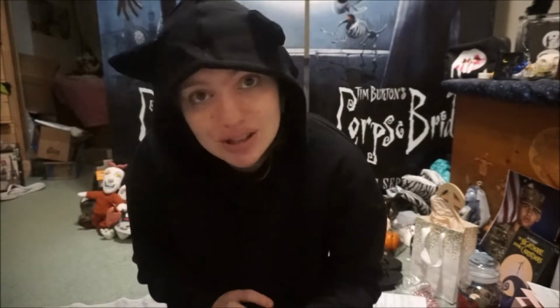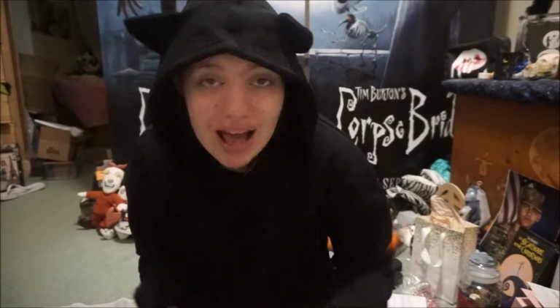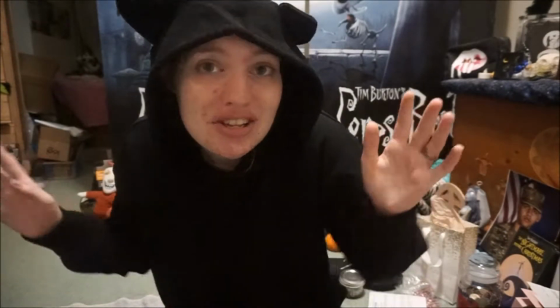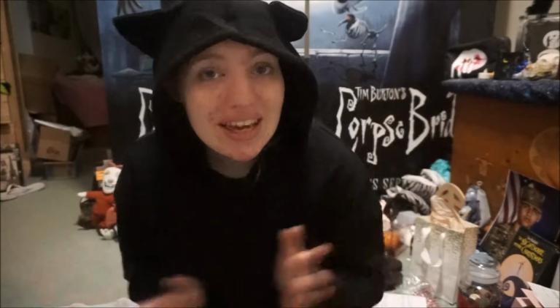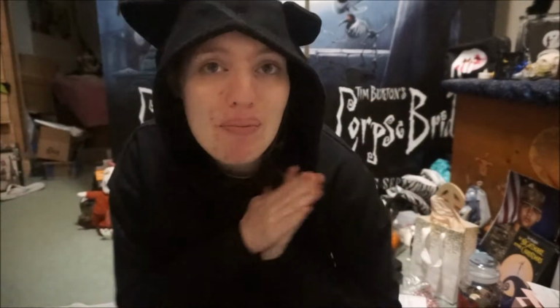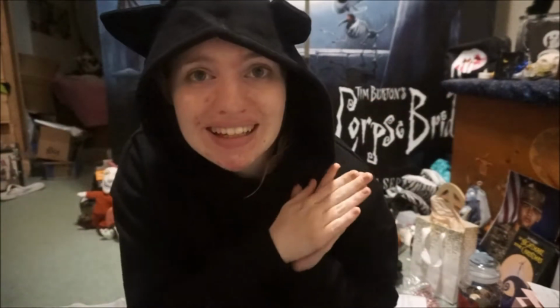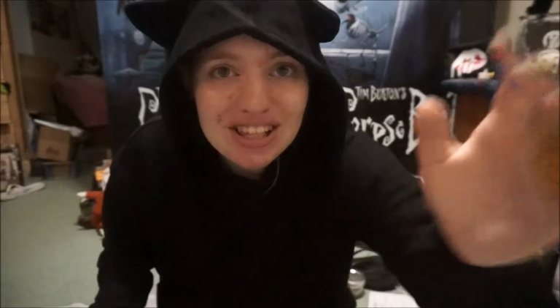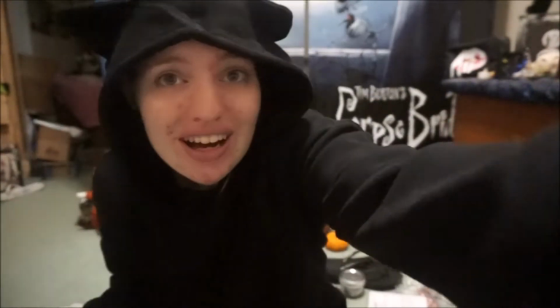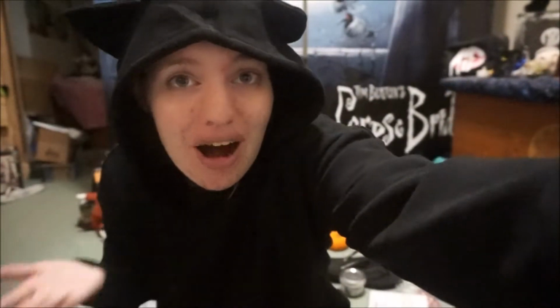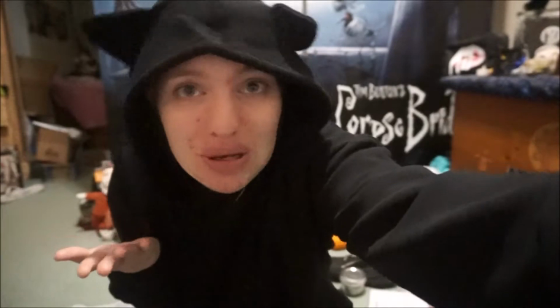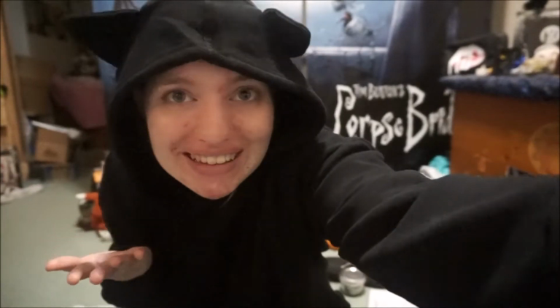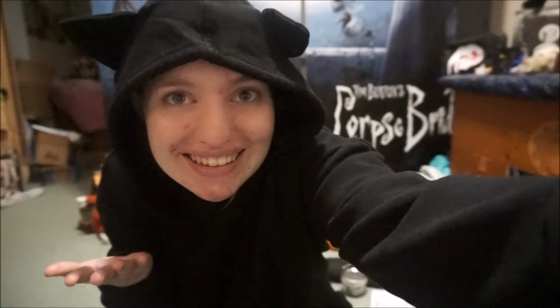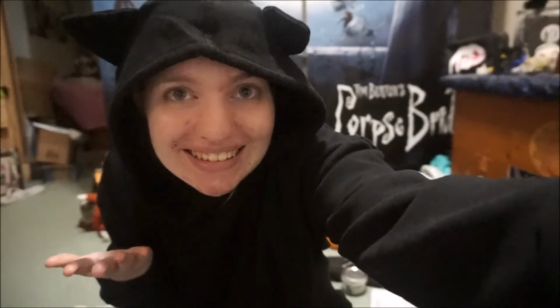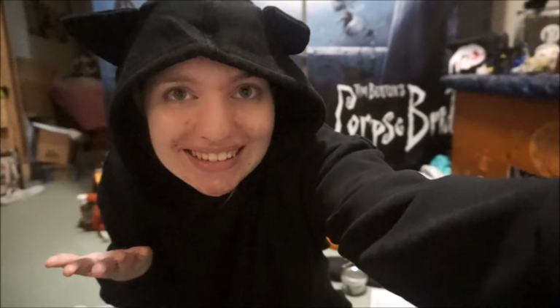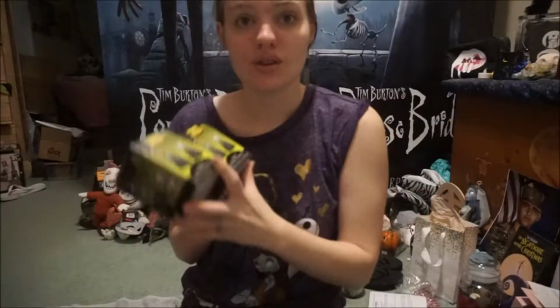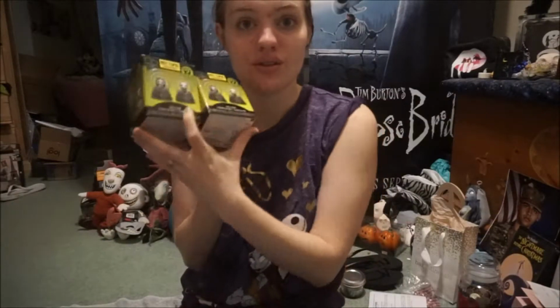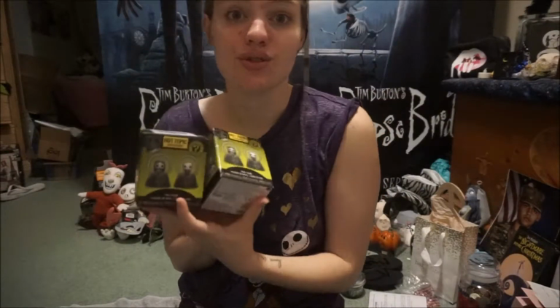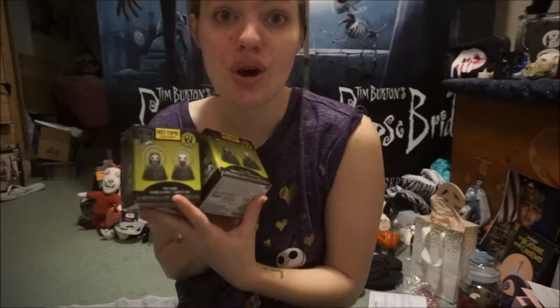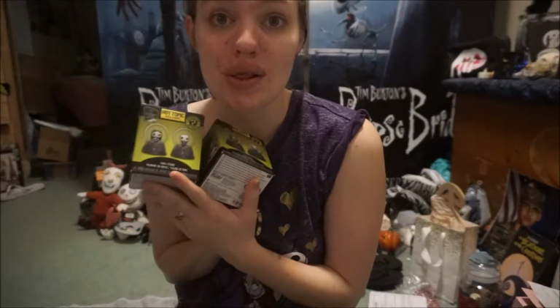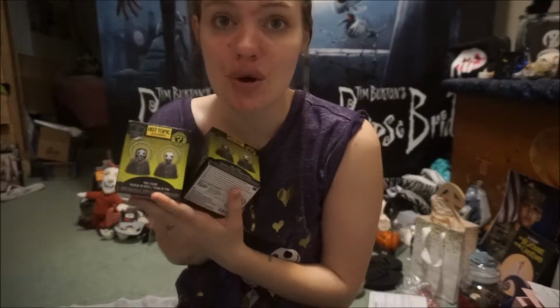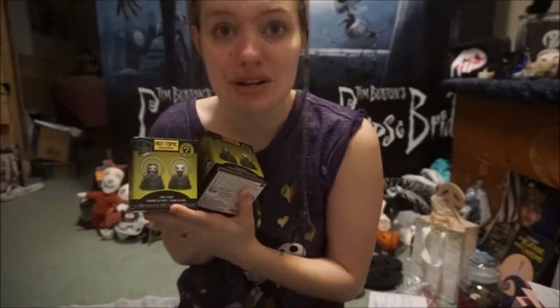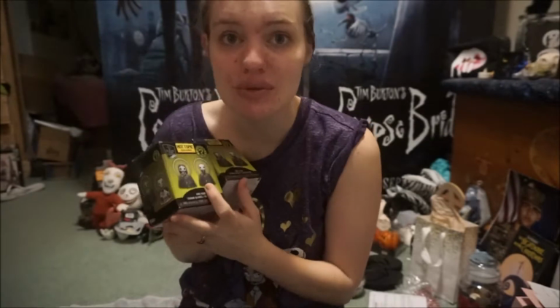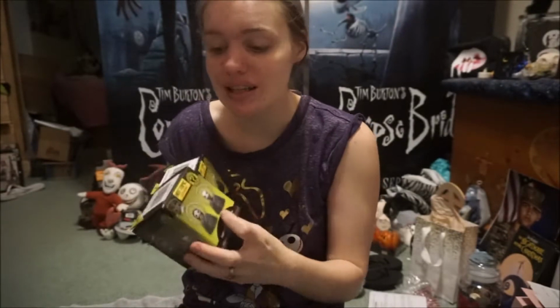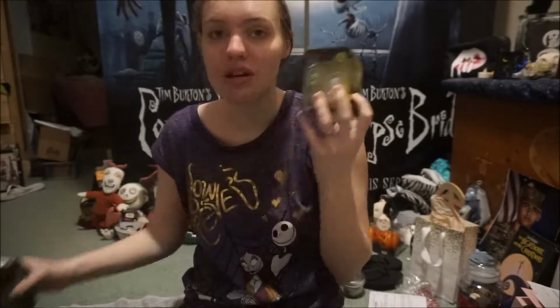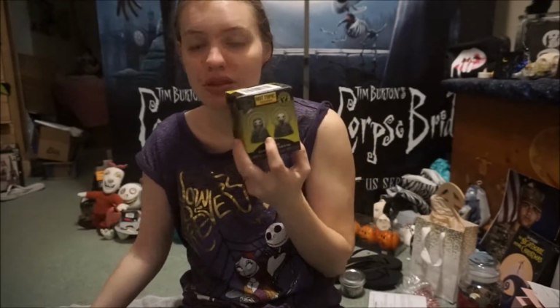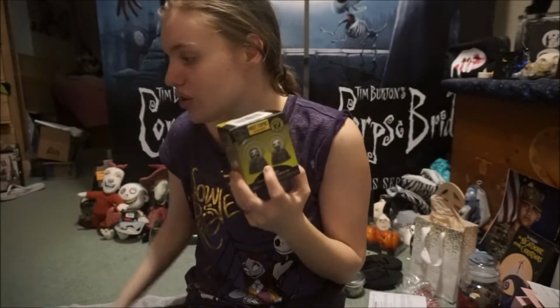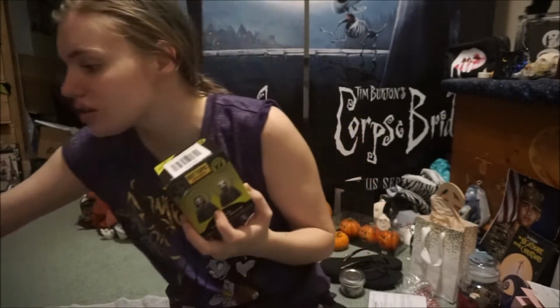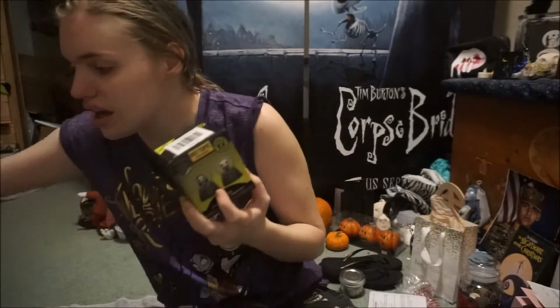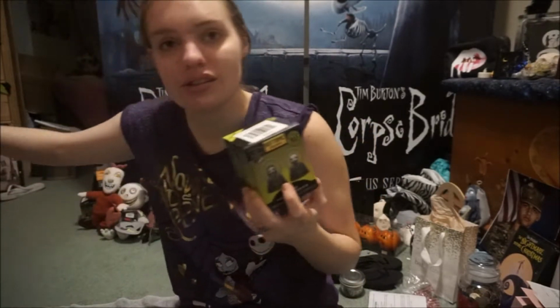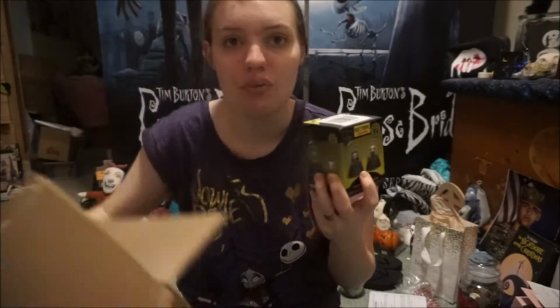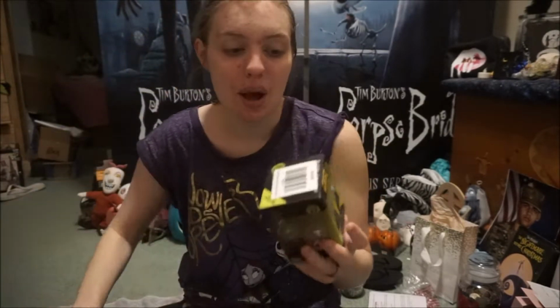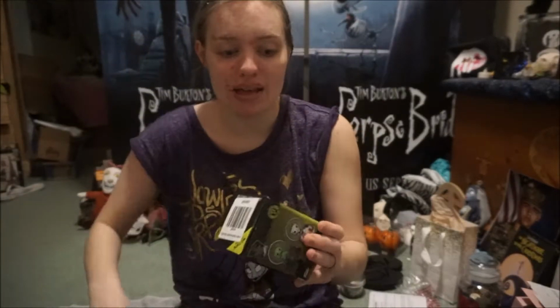Okay, now let's get to the mystery boxes. Let's hope Zero is in one of these. I'm going to open this one first — and this stuff makes a mess.